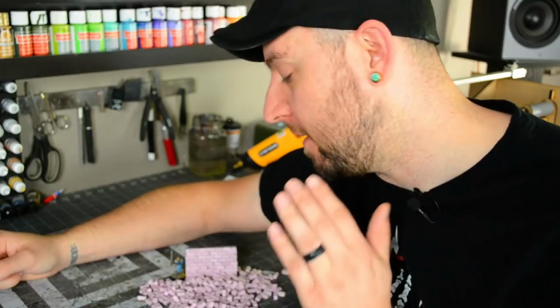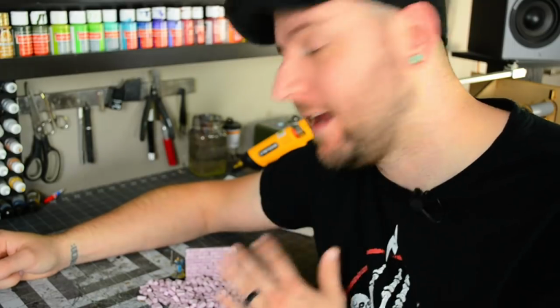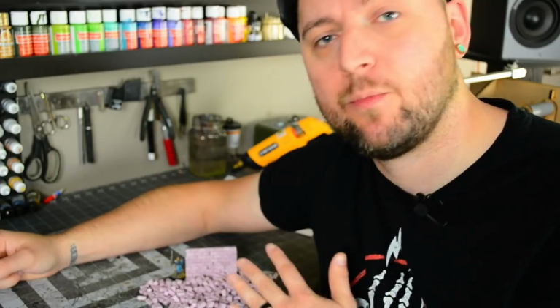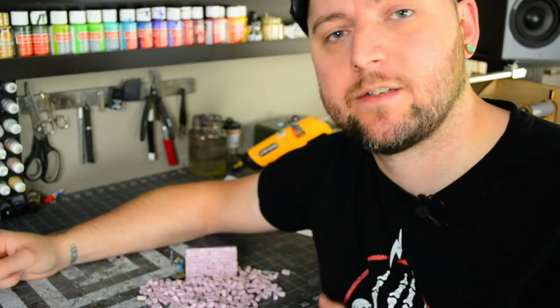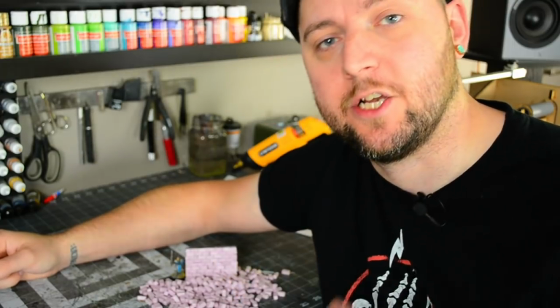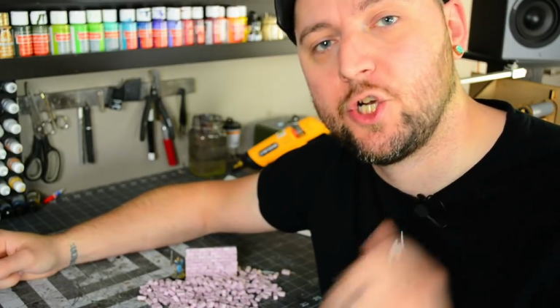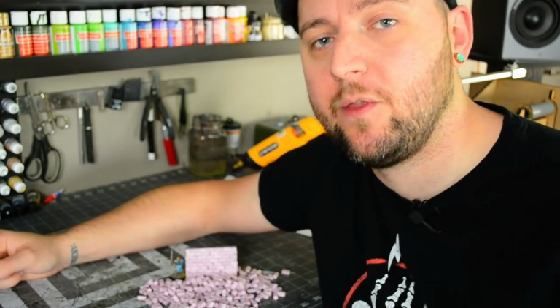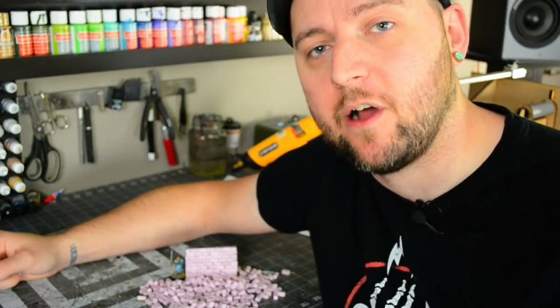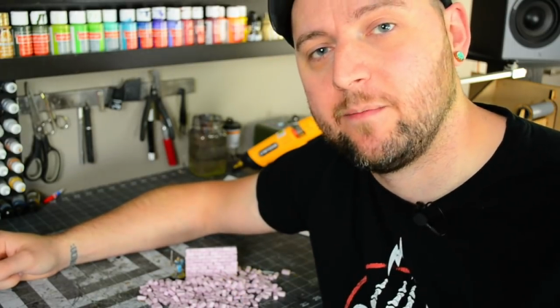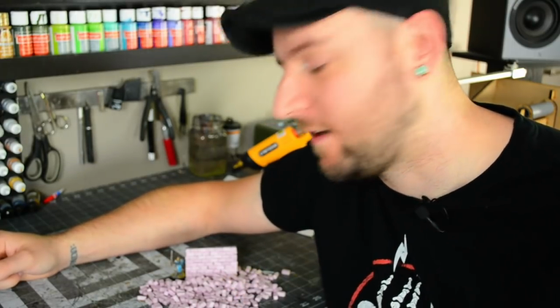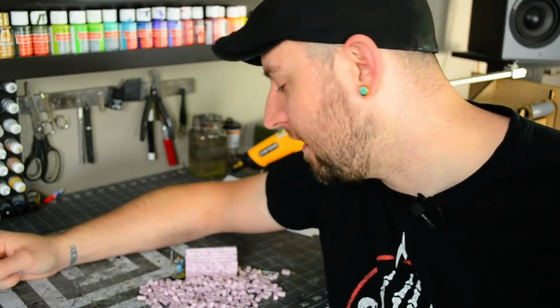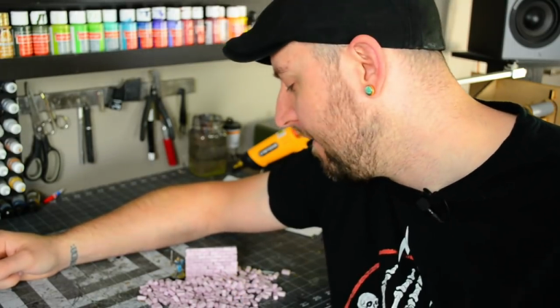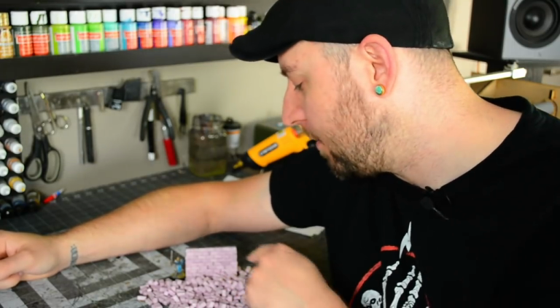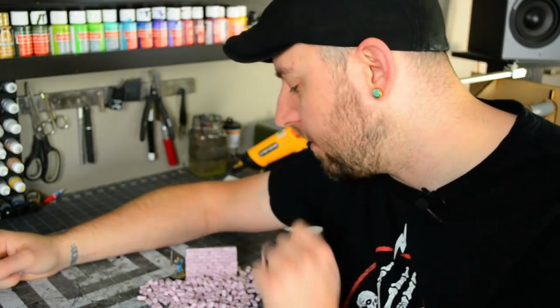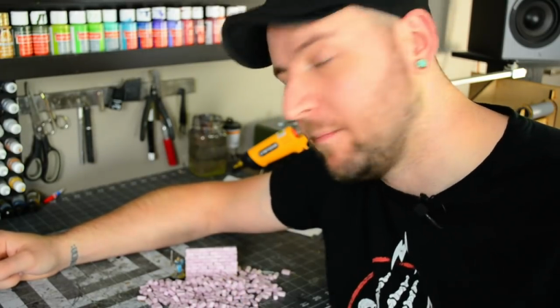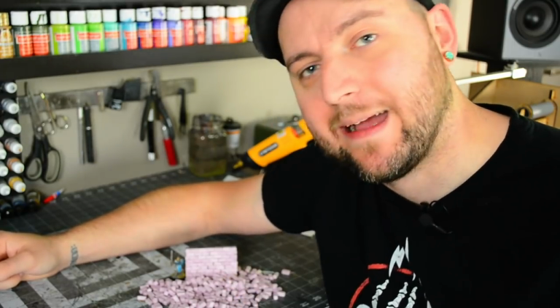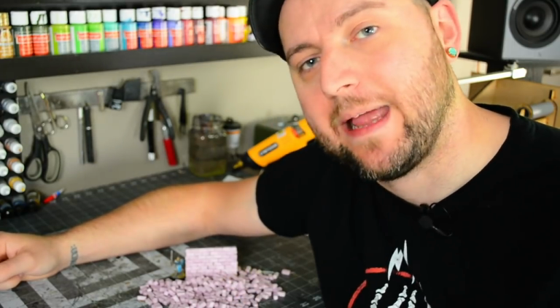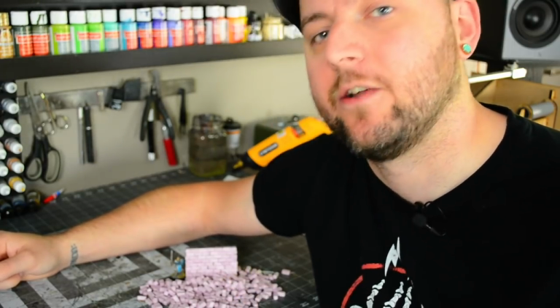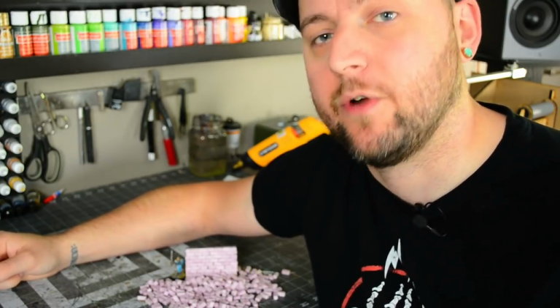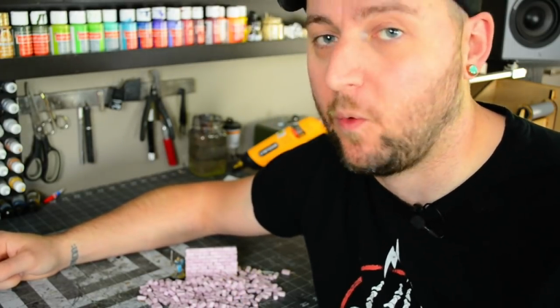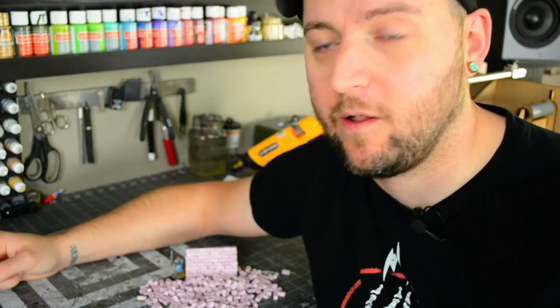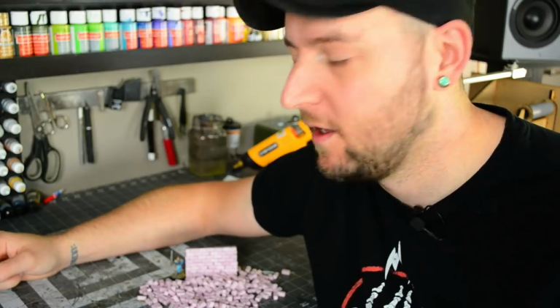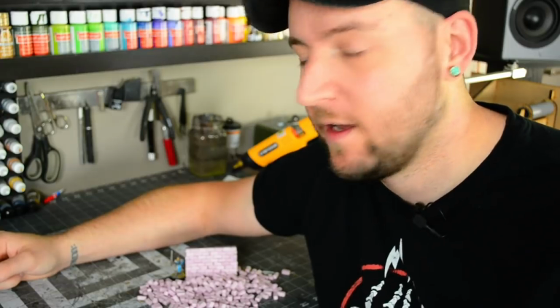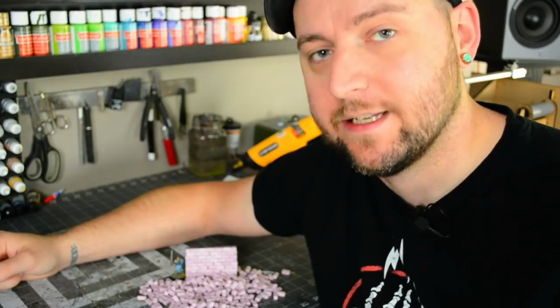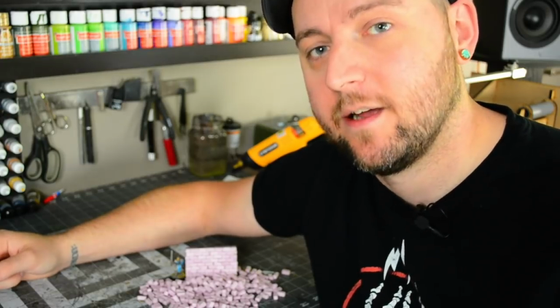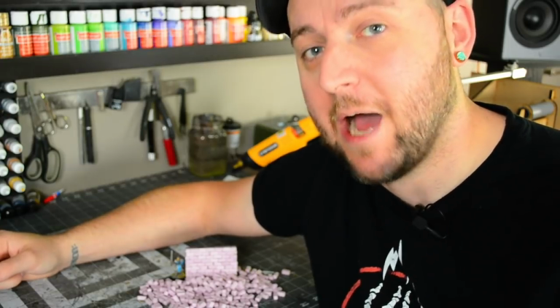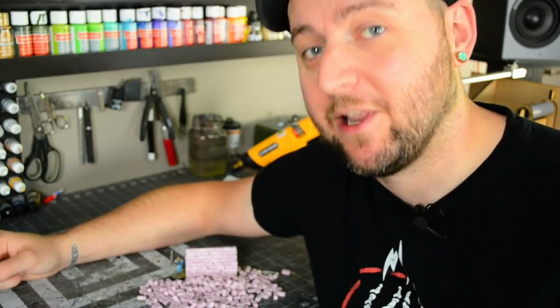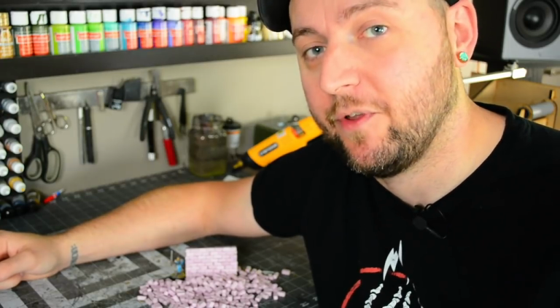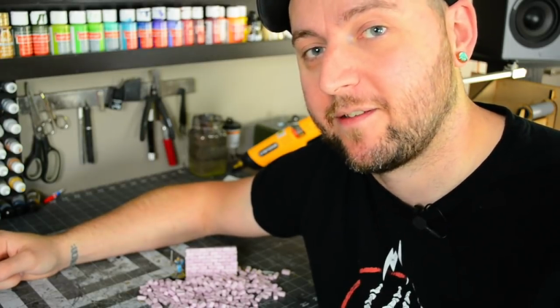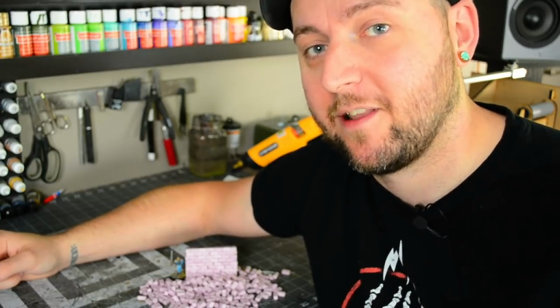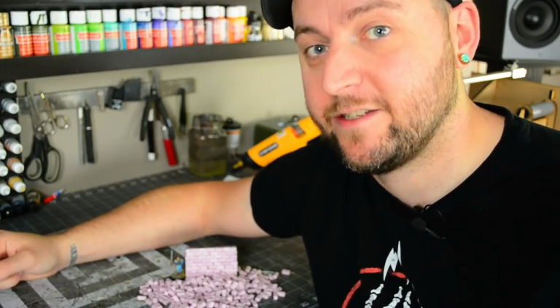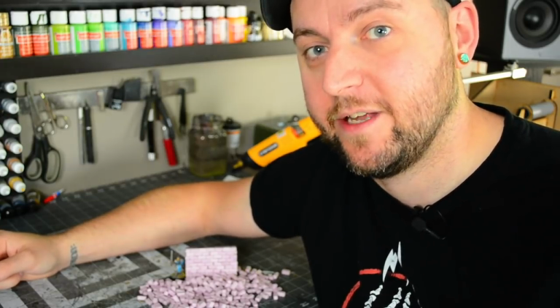So that's what we're going to do today. I'm going to make some bricks, show you this awesome technique, and then quickly make up a little brick wall. Guys, I'm in love with this. Let's do it.